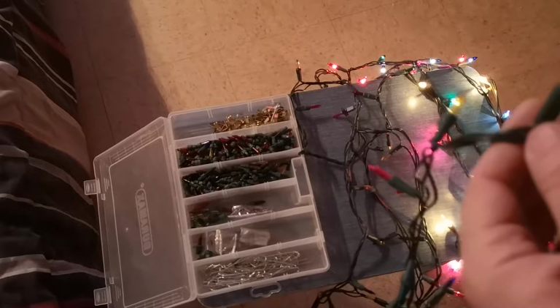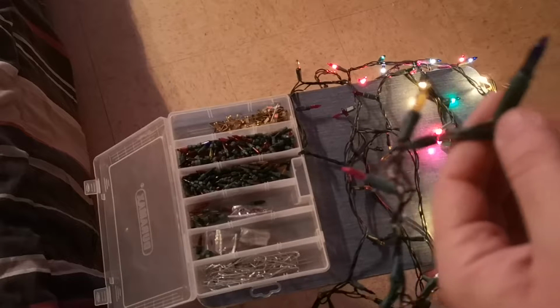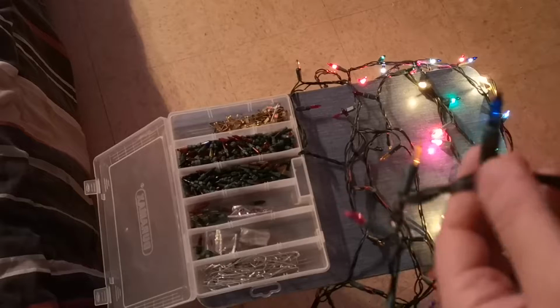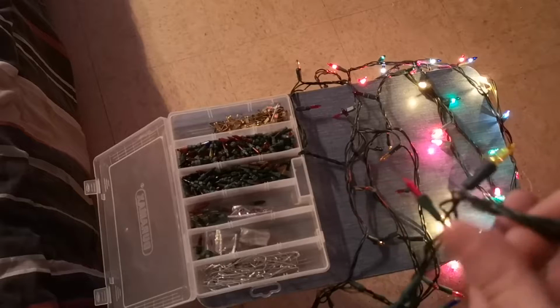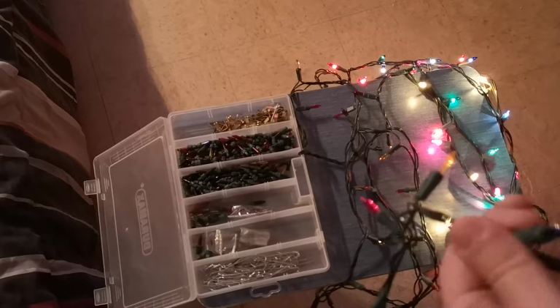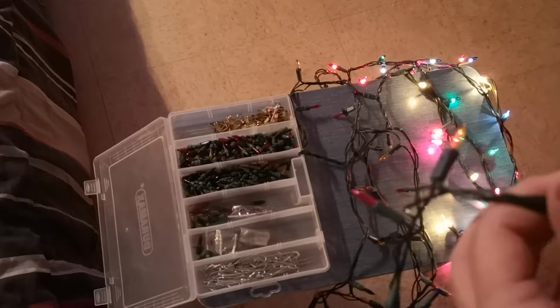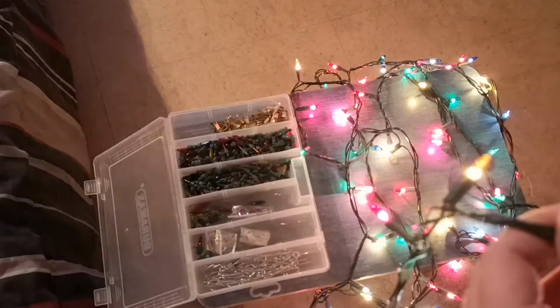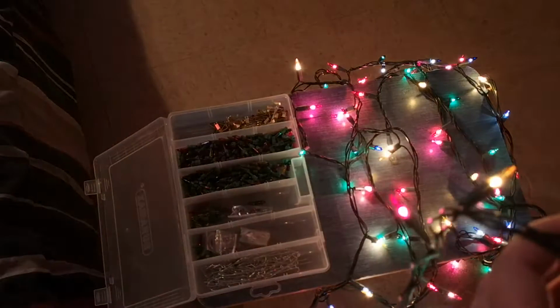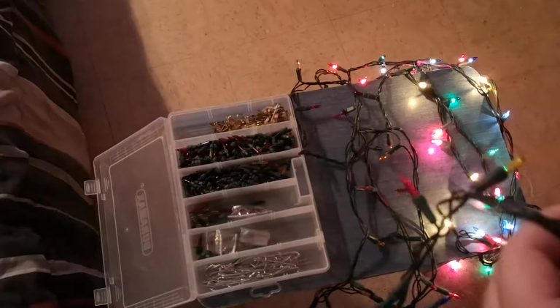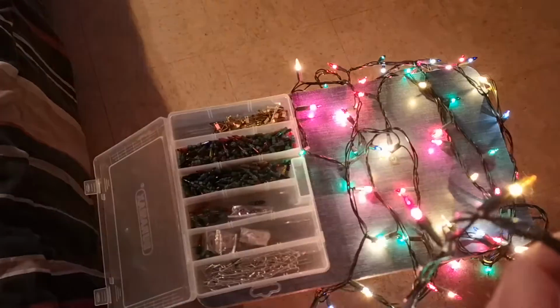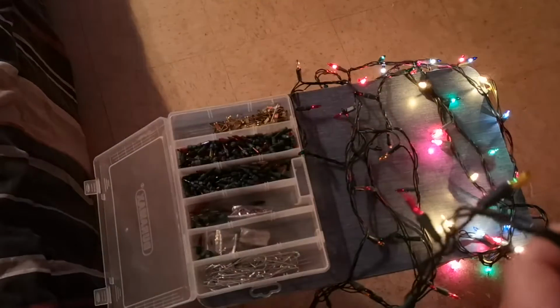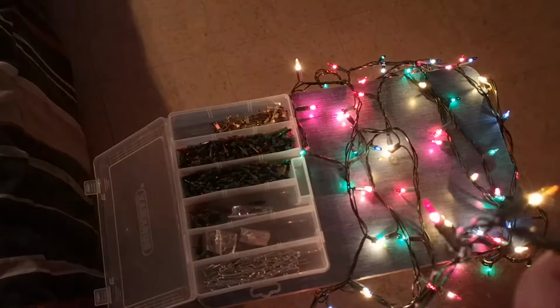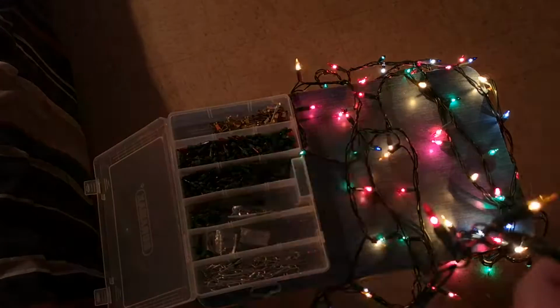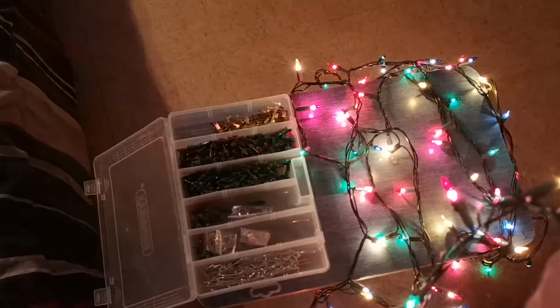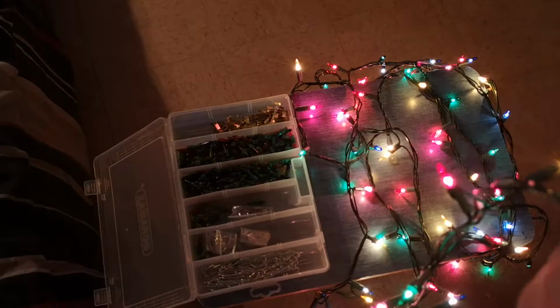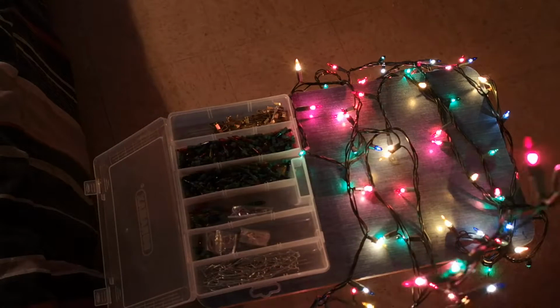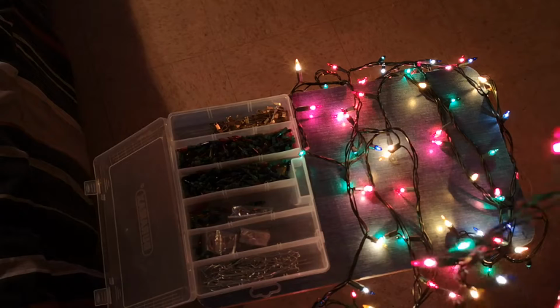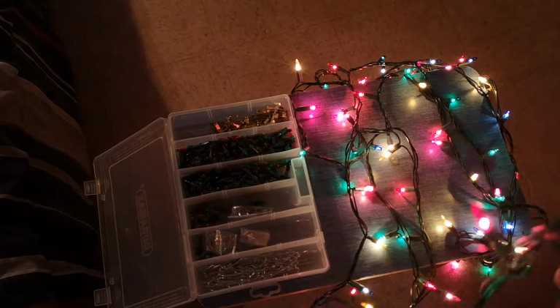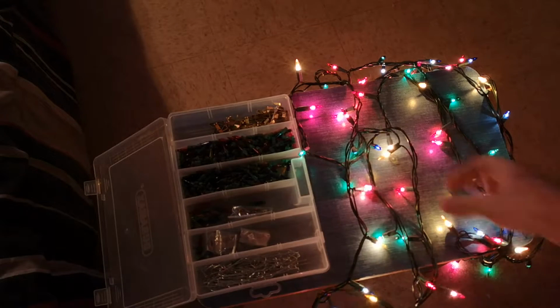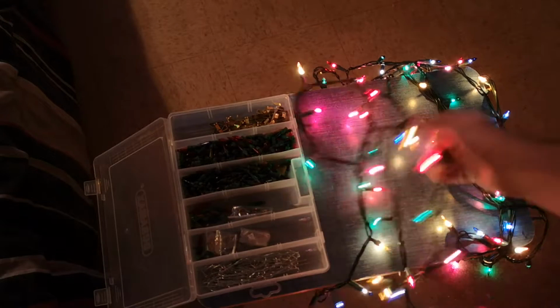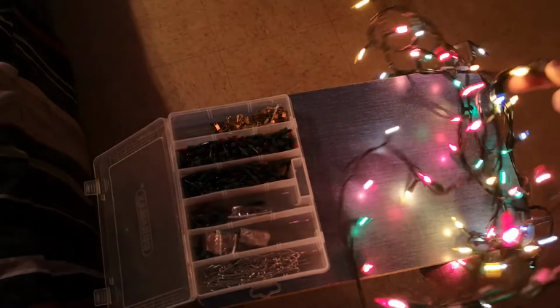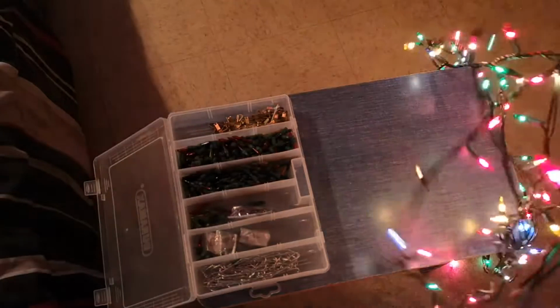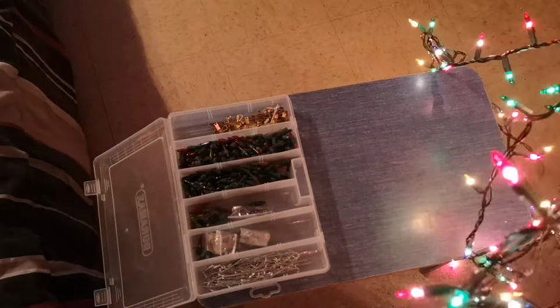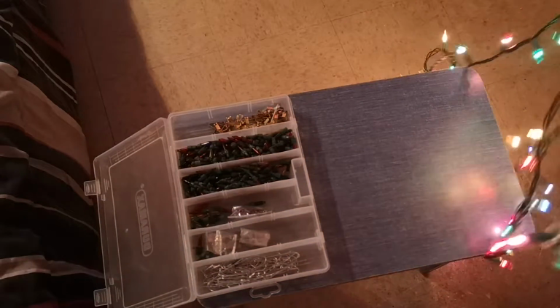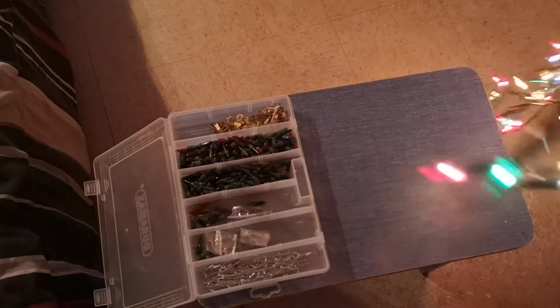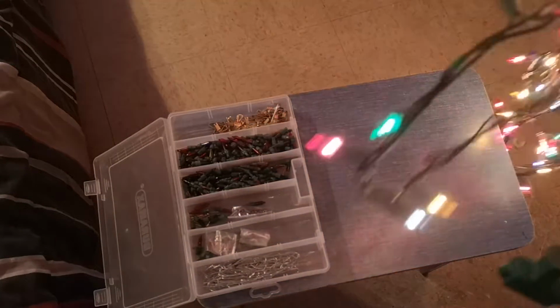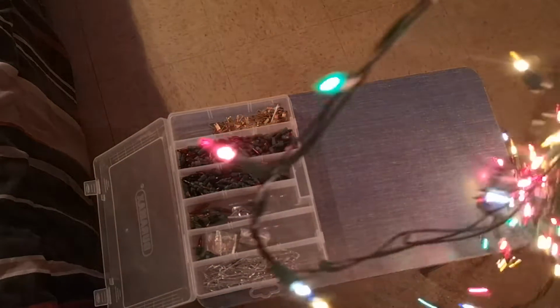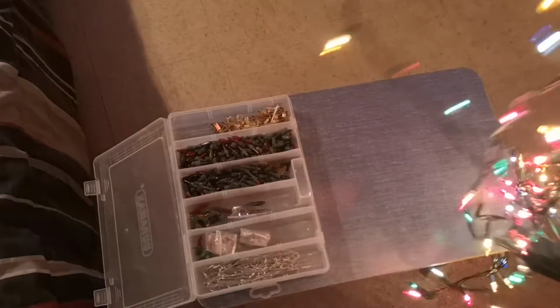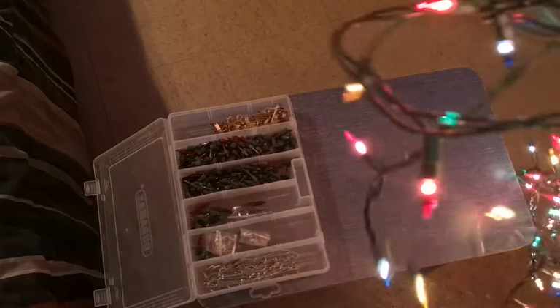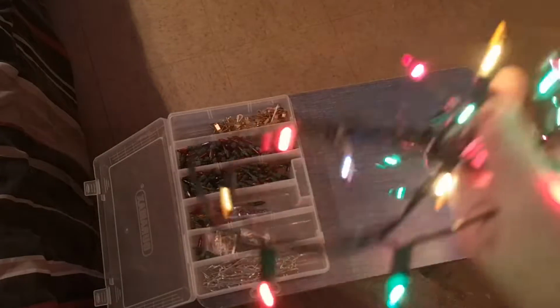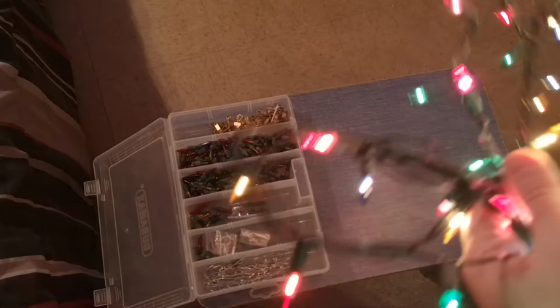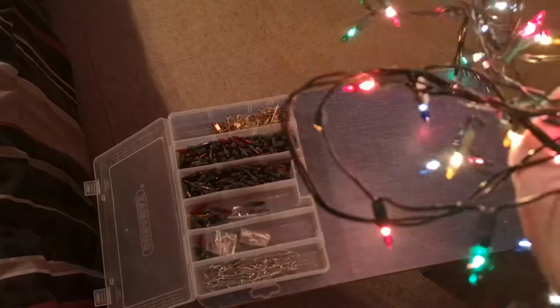Normally you have to go through every single light until you actually find the one that's bad, and then replace it so they all work. It just takes a long time — you have to go through every single one of your lights to find out which one is actually bad.